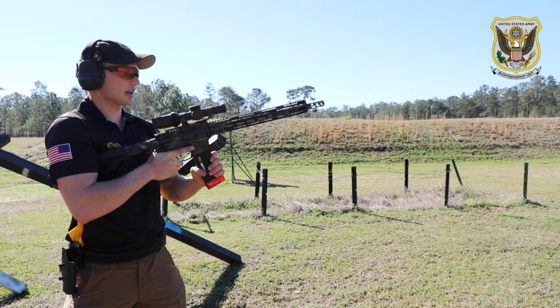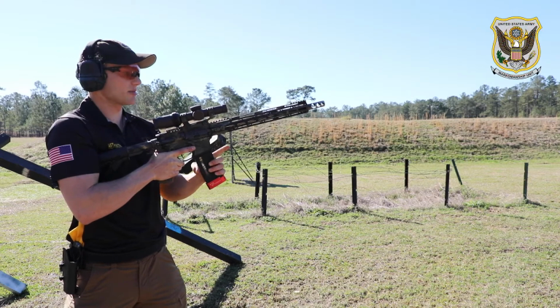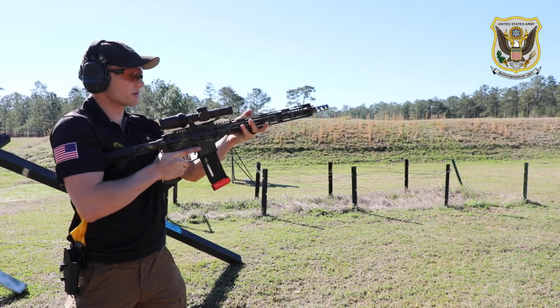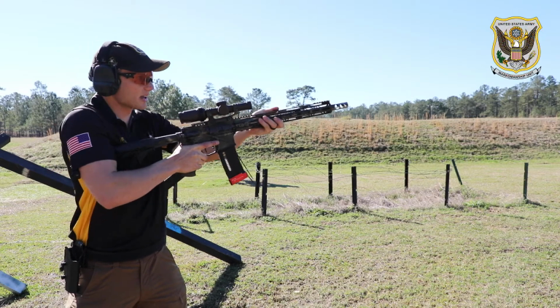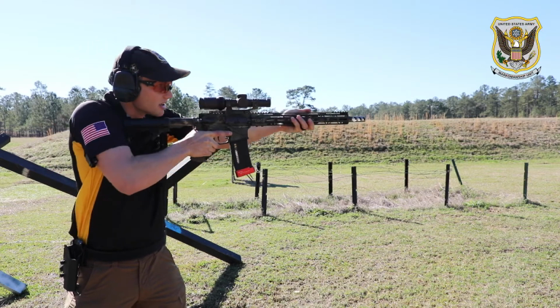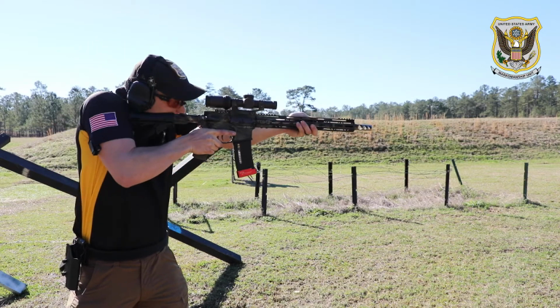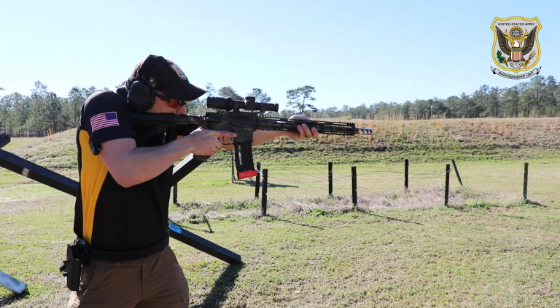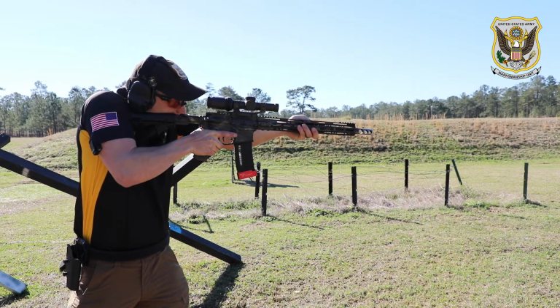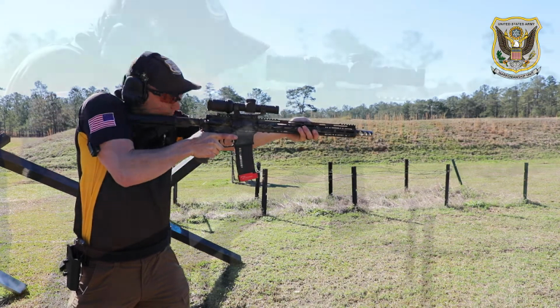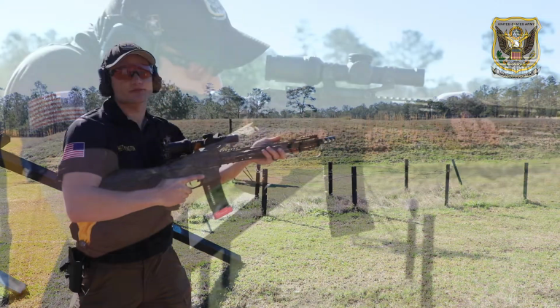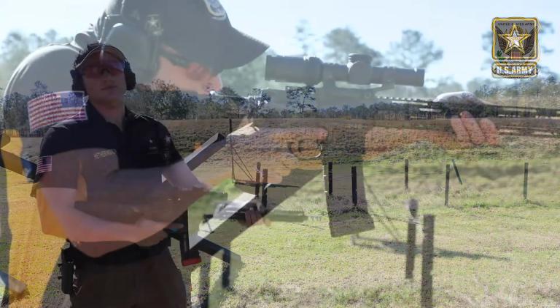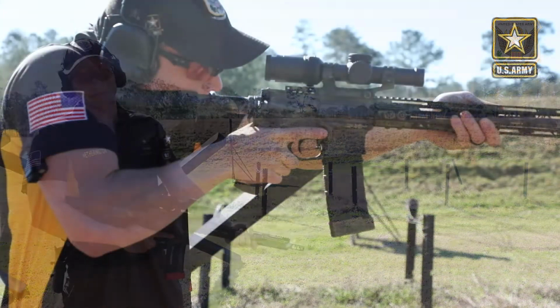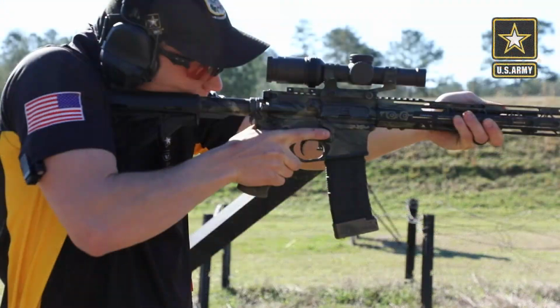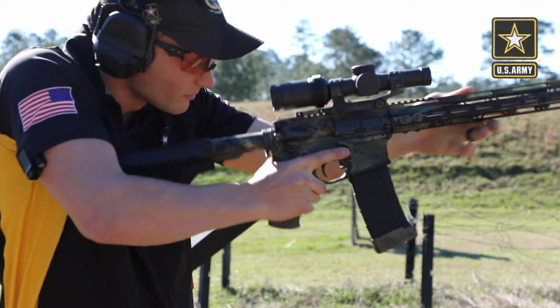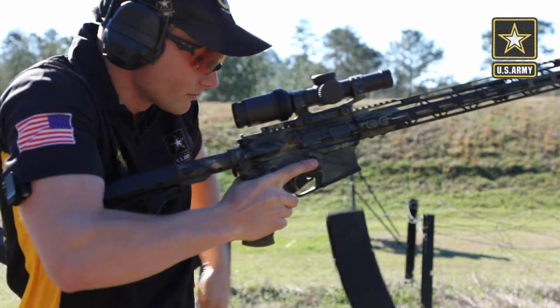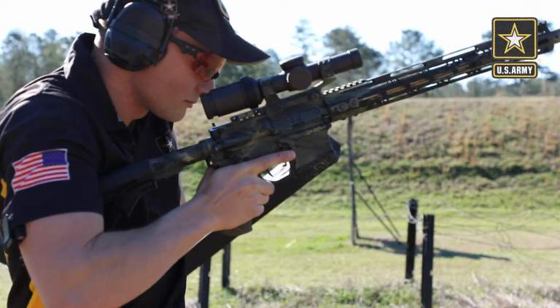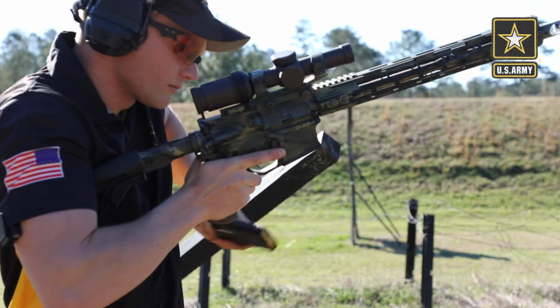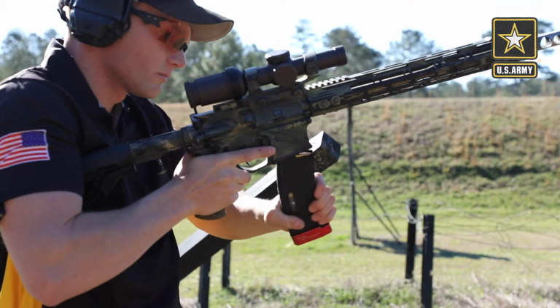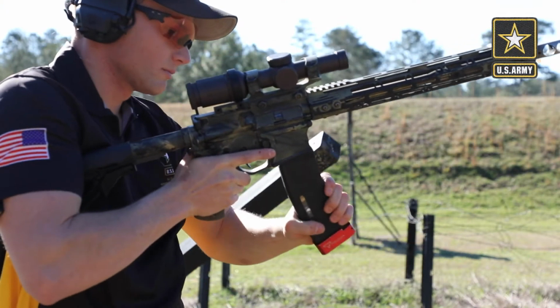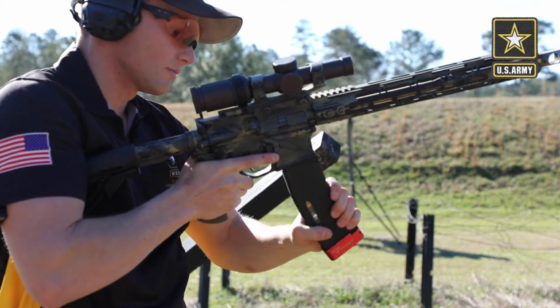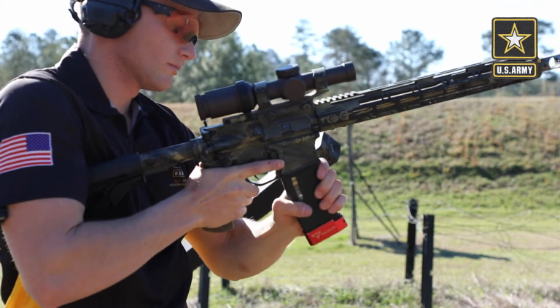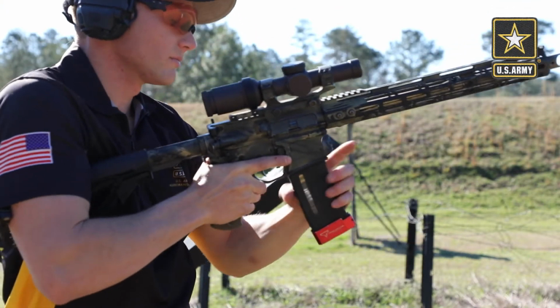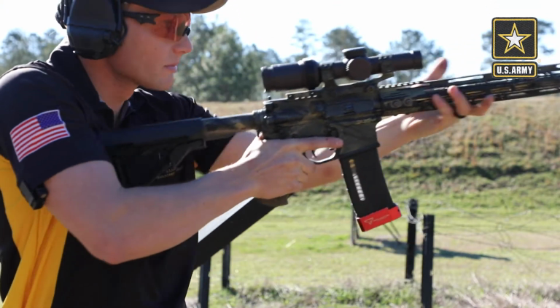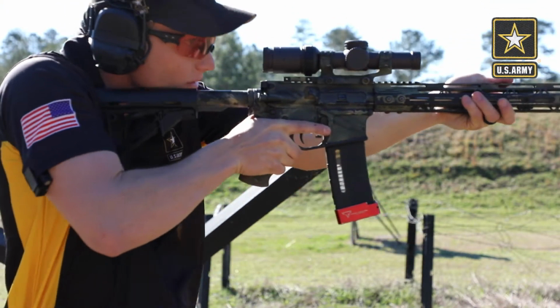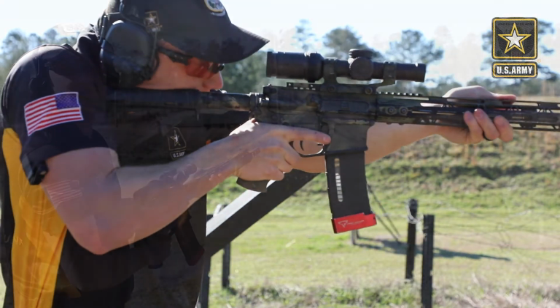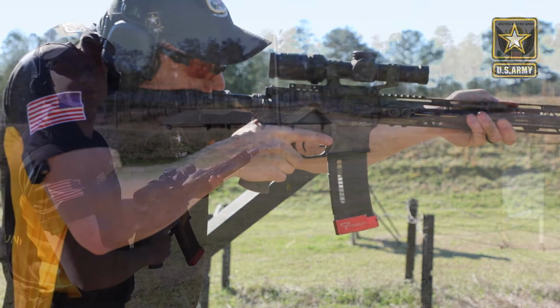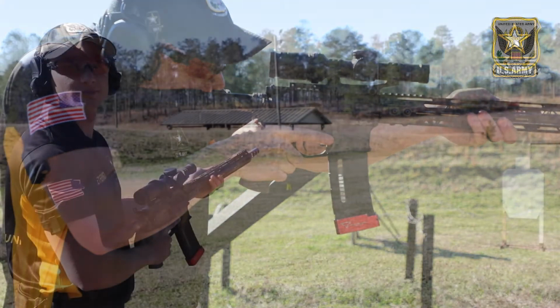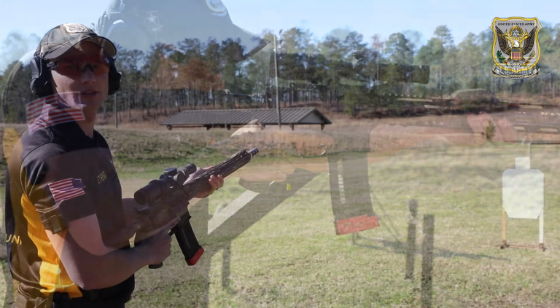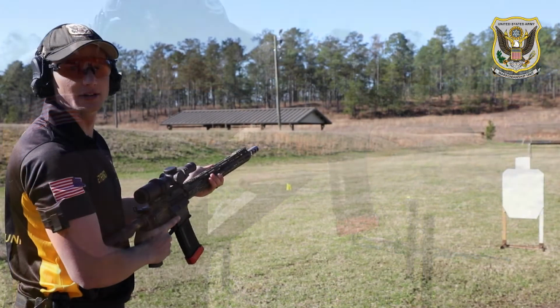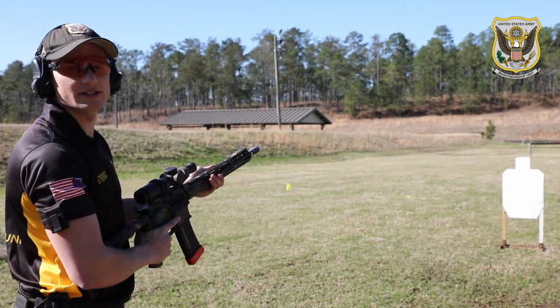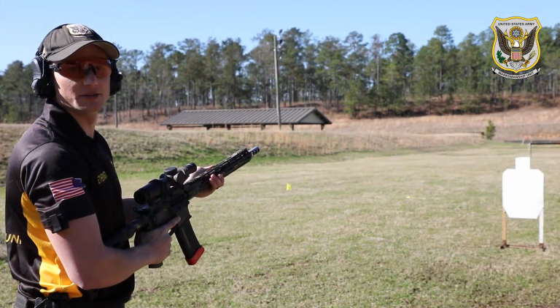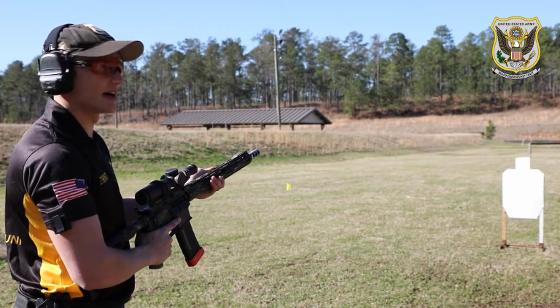The next step is to re-present back onto the target. Here it is in real time.